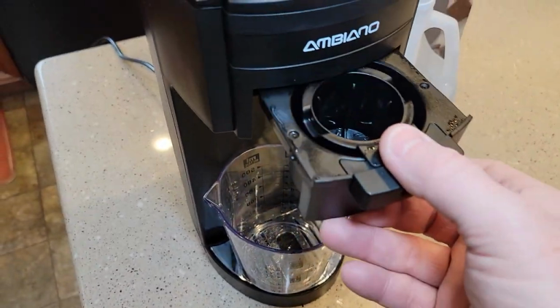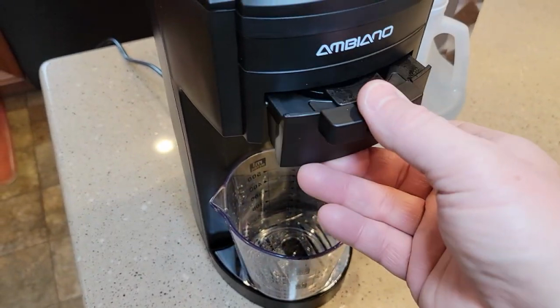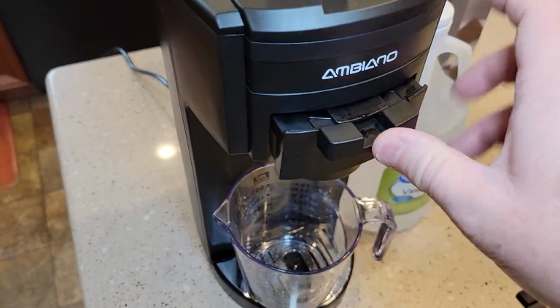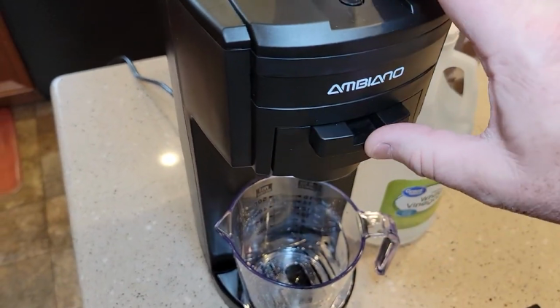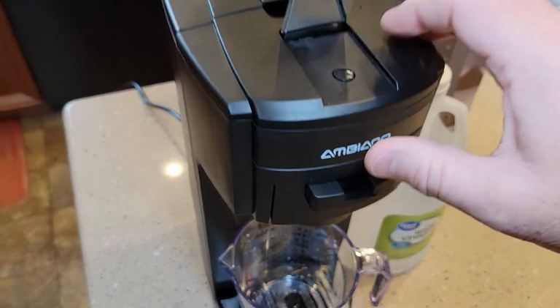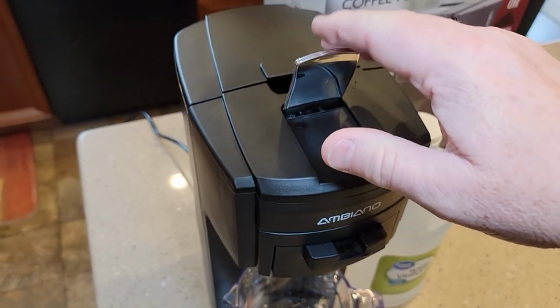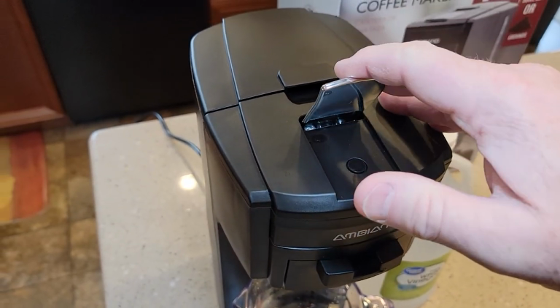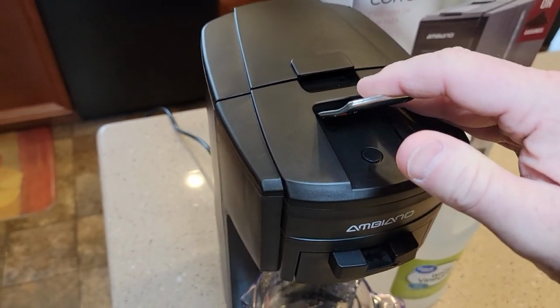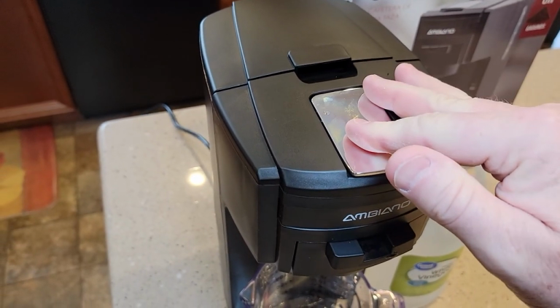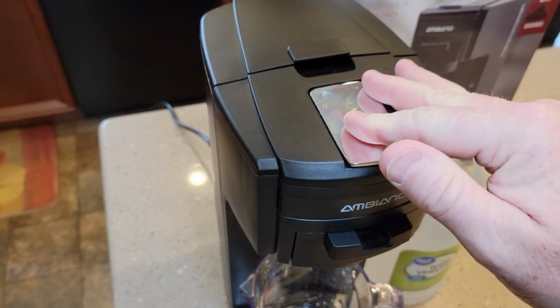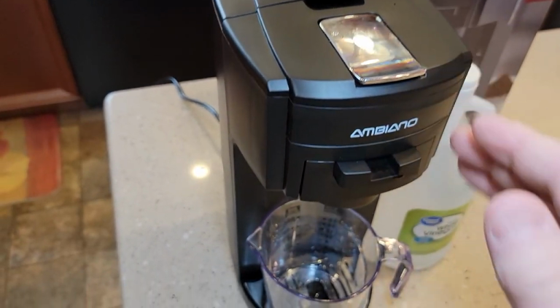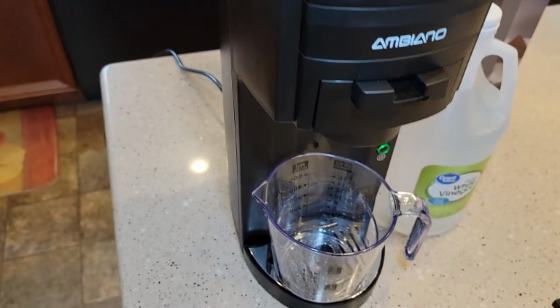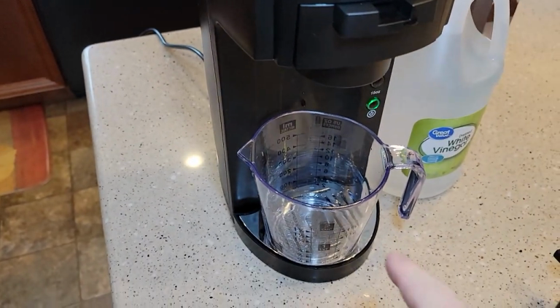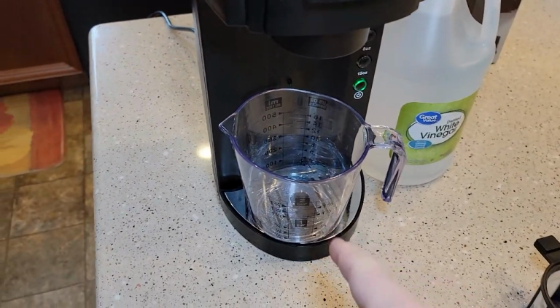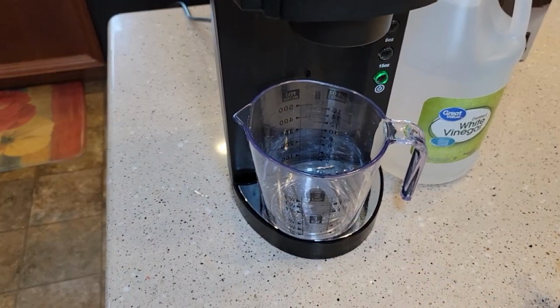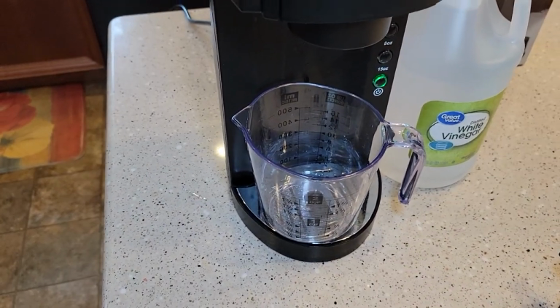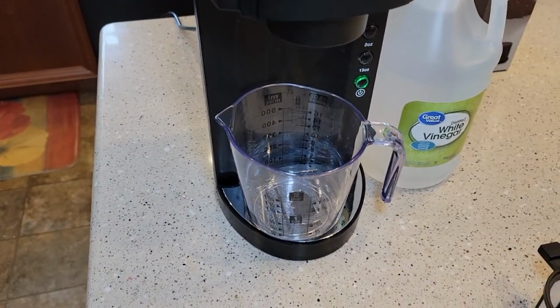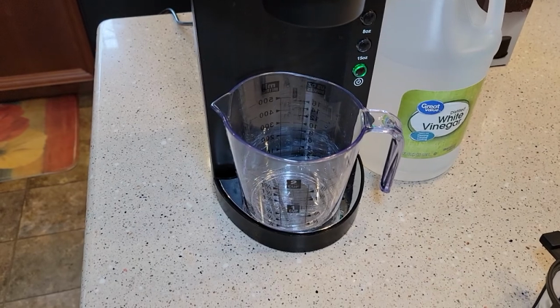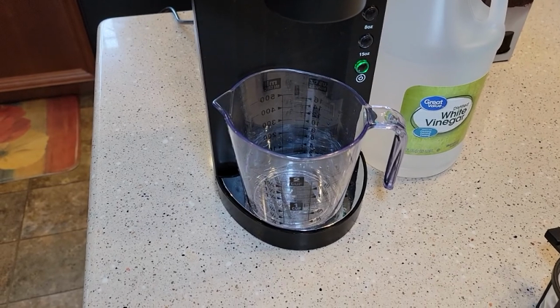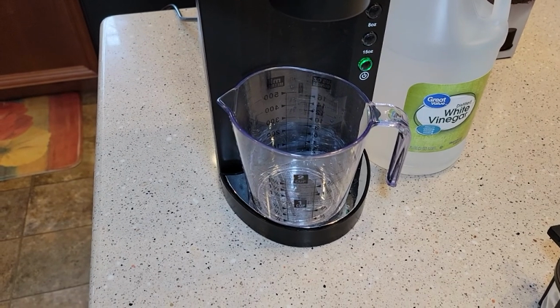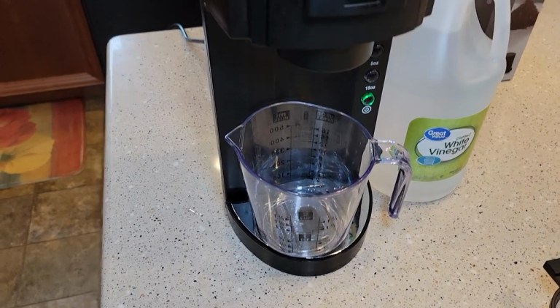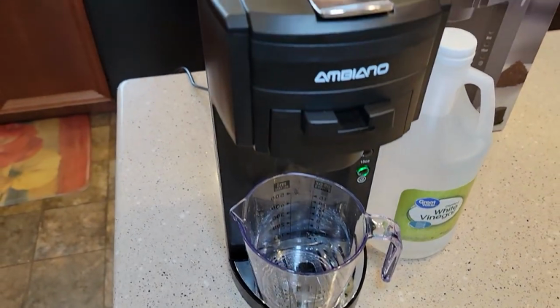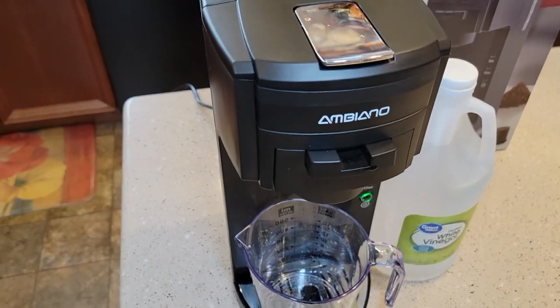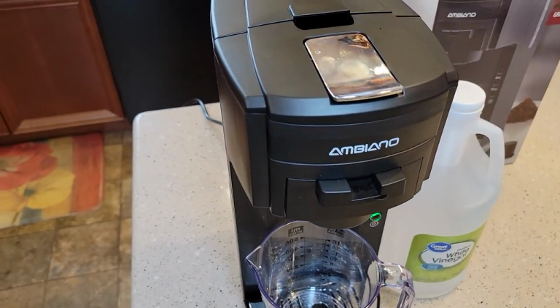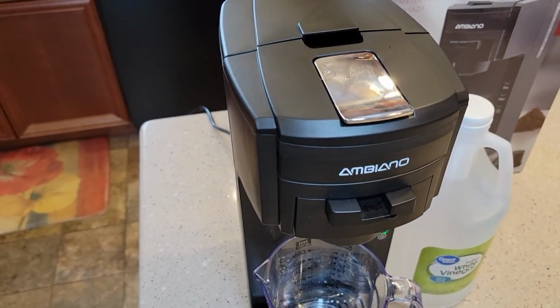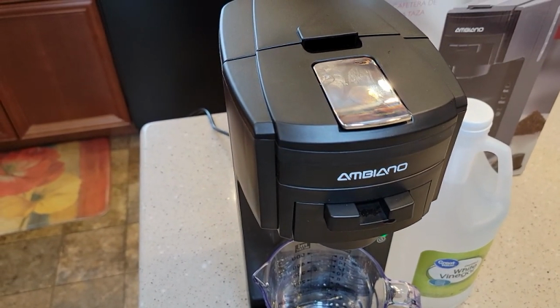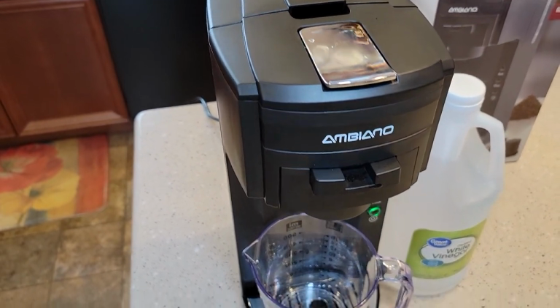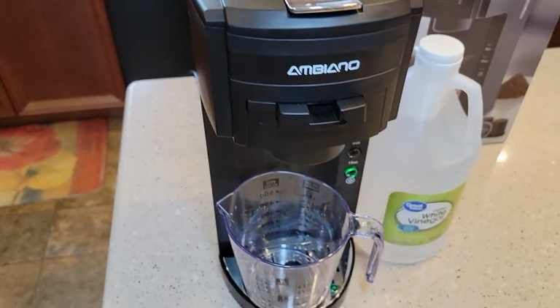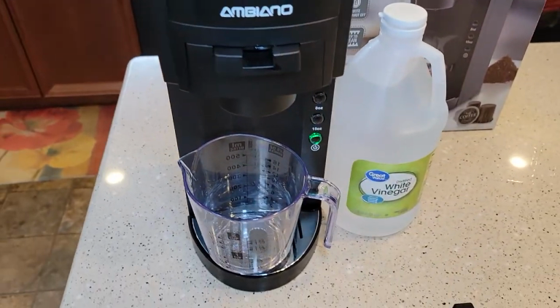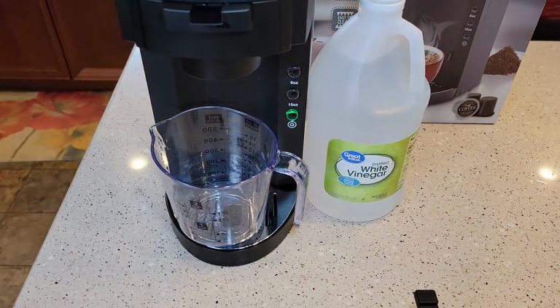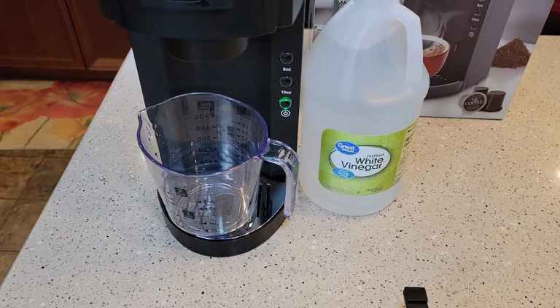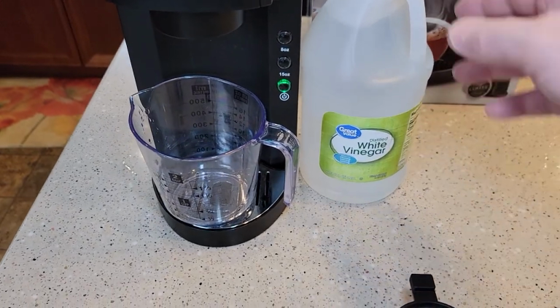Push this back in and put the lever down. Make sure you've got a suitable size container, because when we're done we've got to flush a bunch of water through this. But for now we're going to use a half a cup.